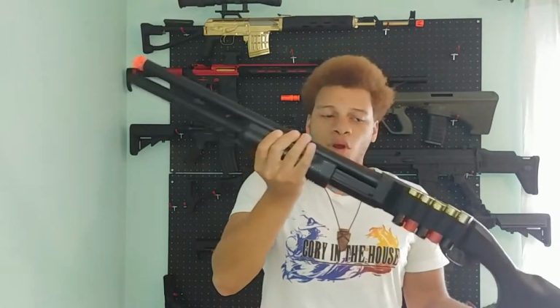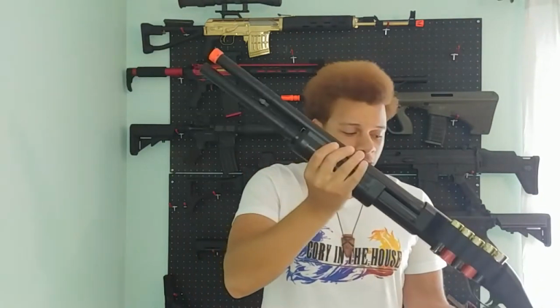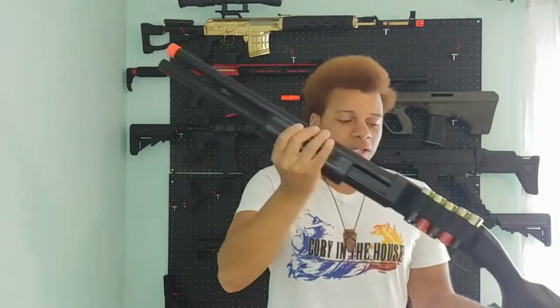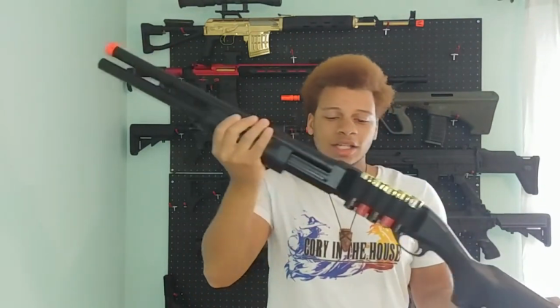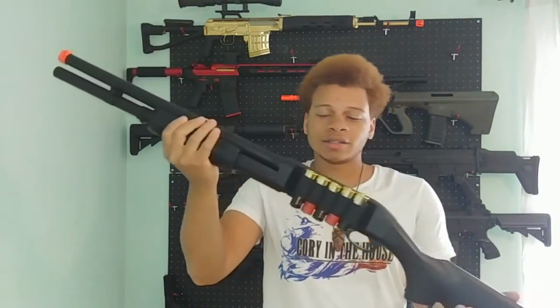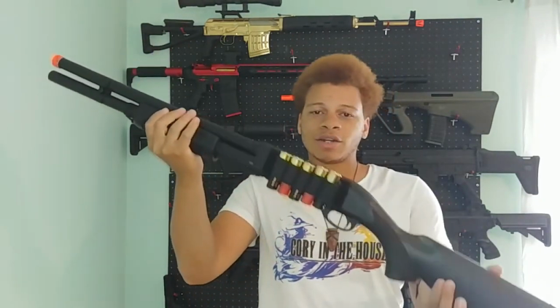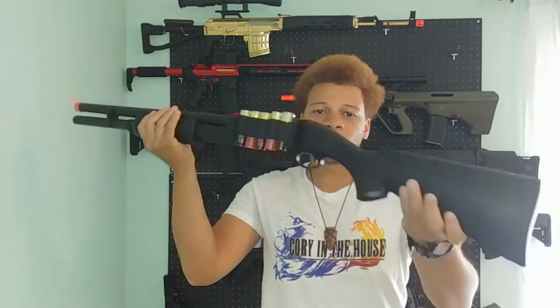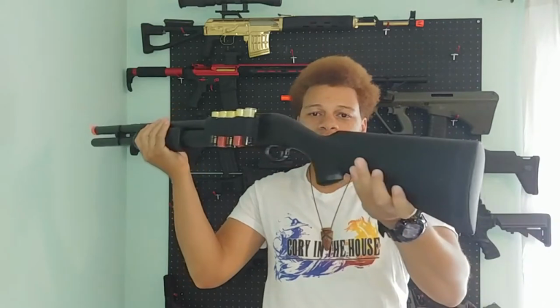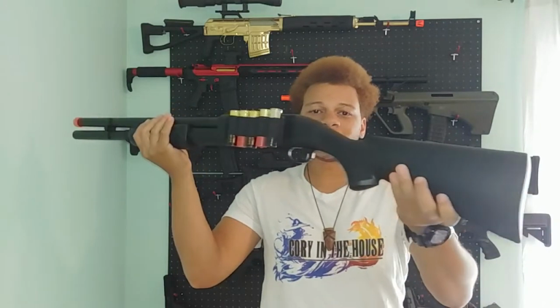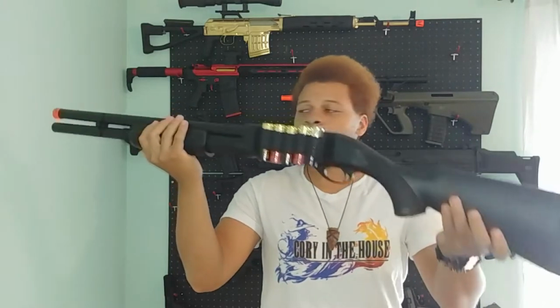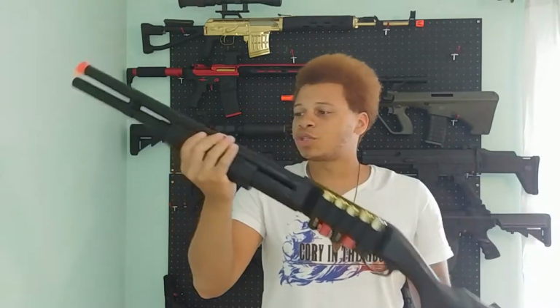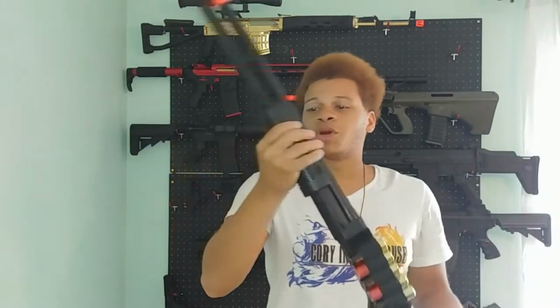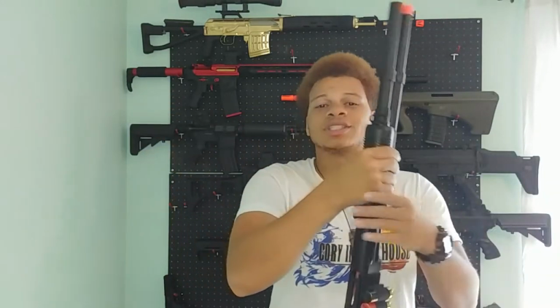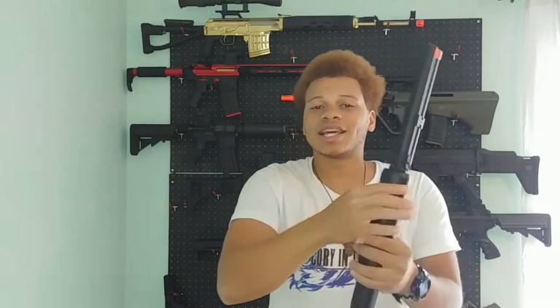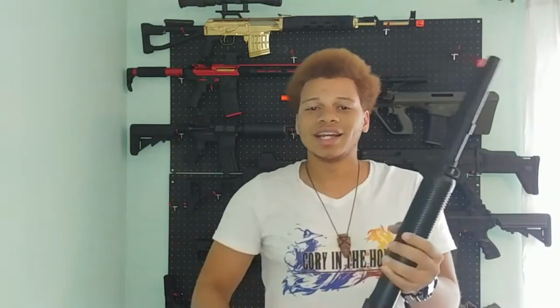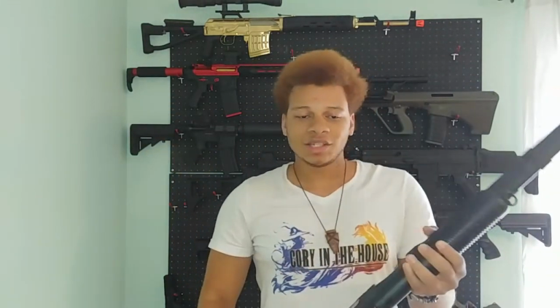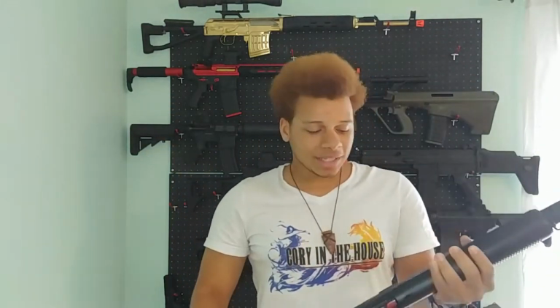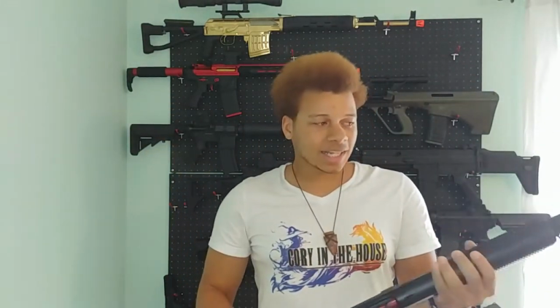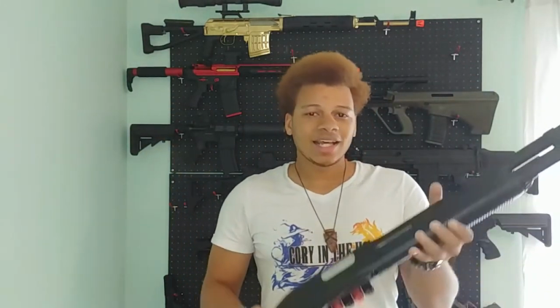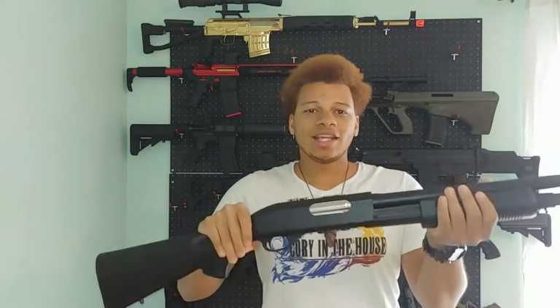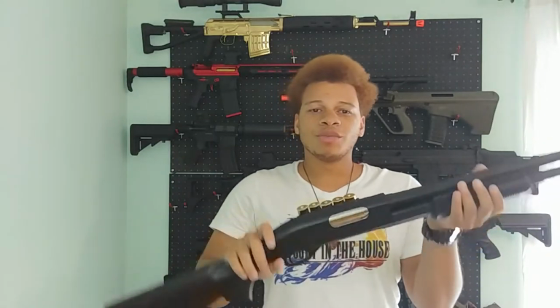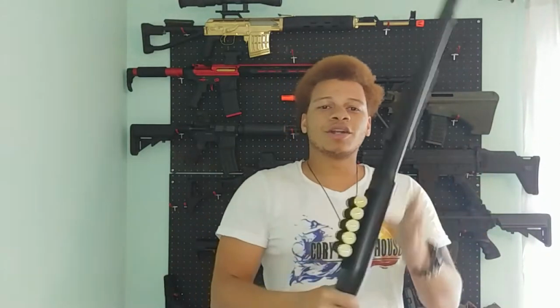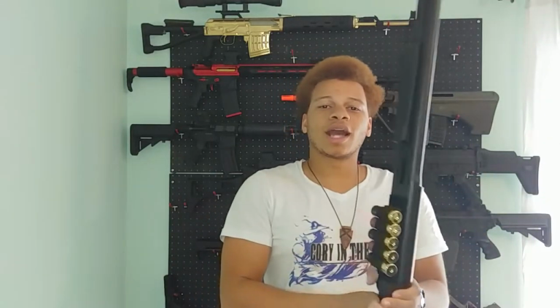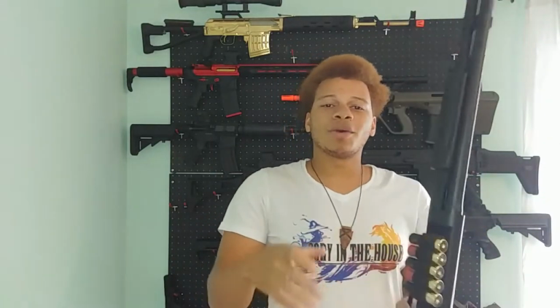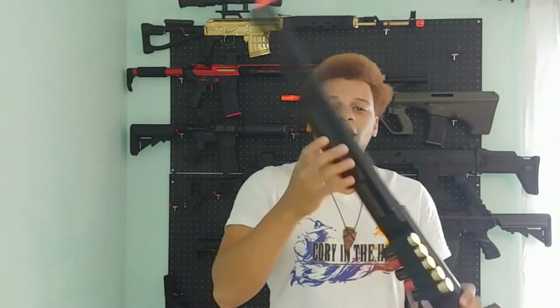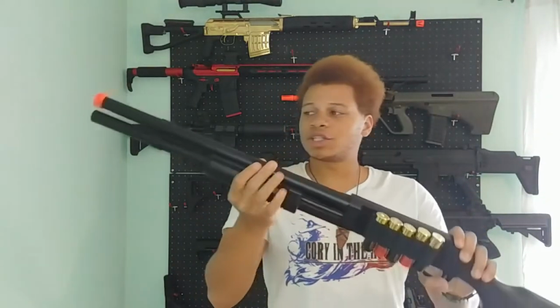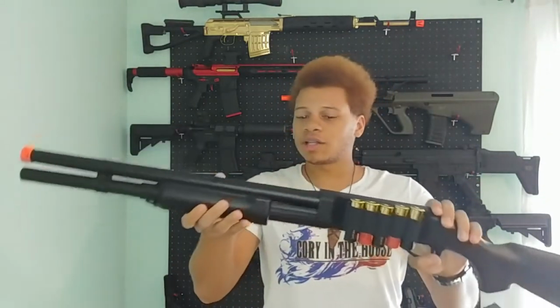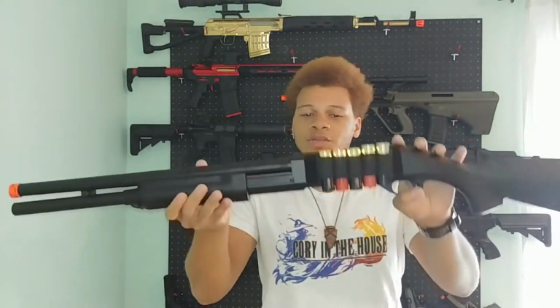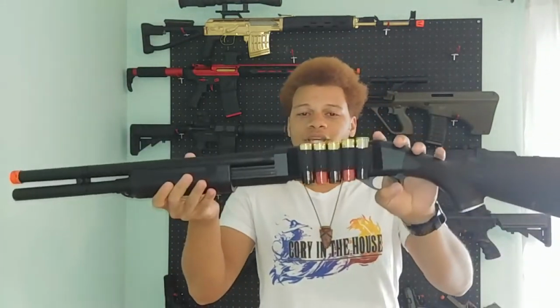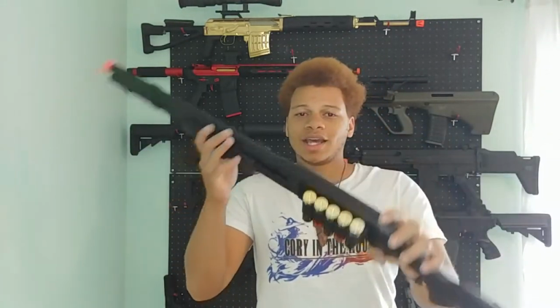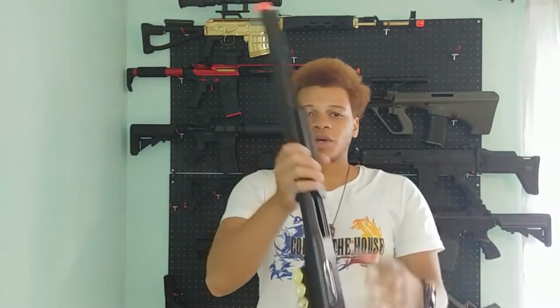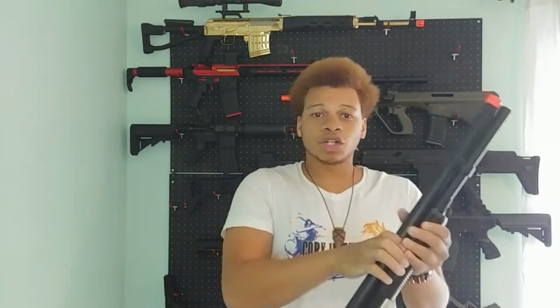I bought it because it's a standard Remington 870 — no pistol grip, no rails, nothing like that. To me, this is kind of like the home defender kind of weapon, that's why it's long, that's why it's bulky, and that's why it looks dope.